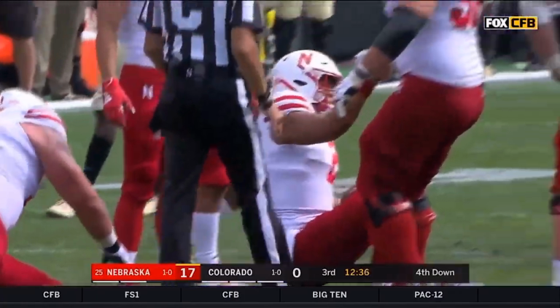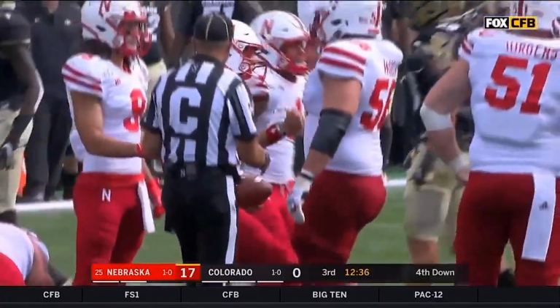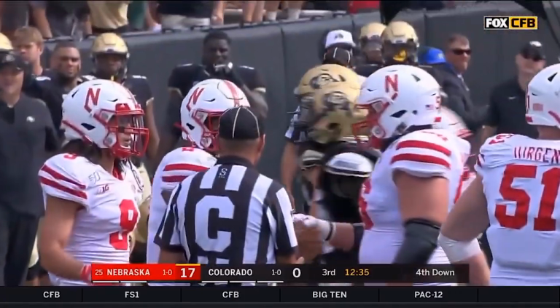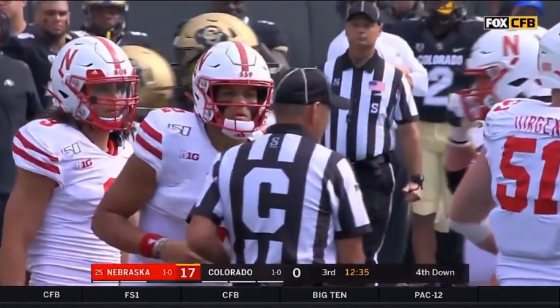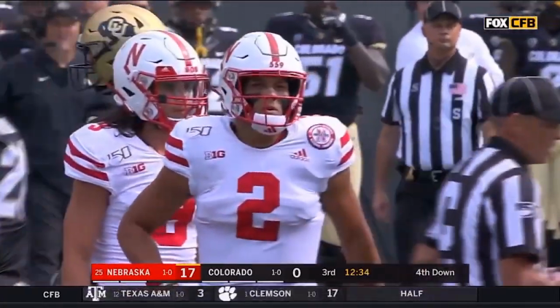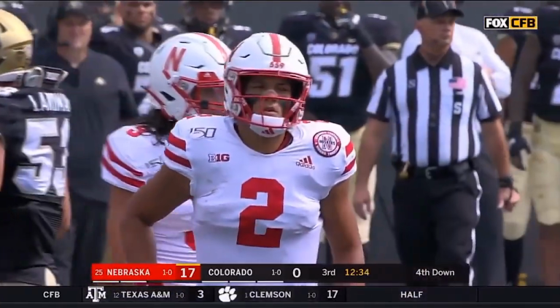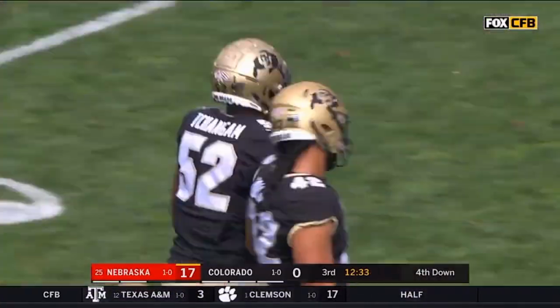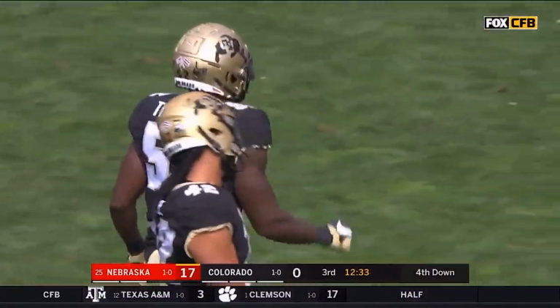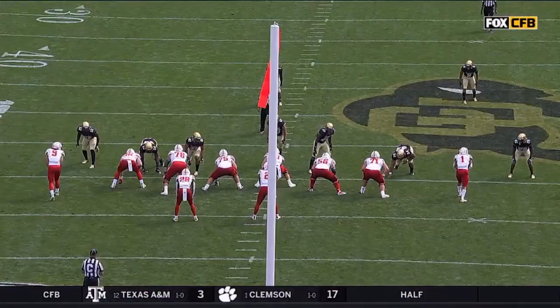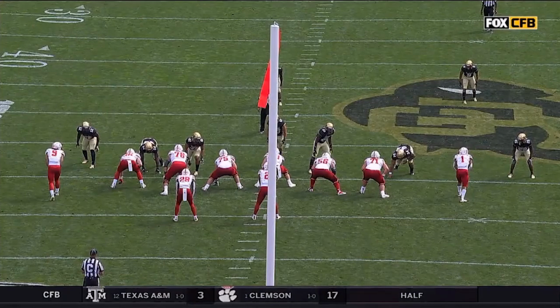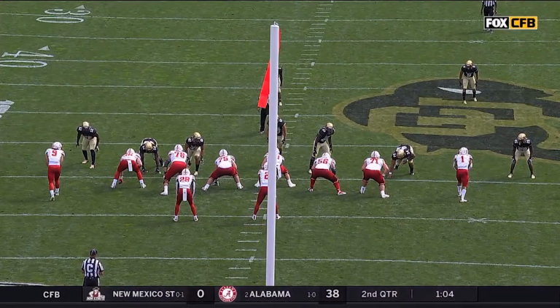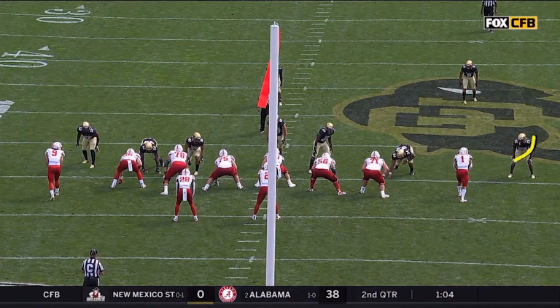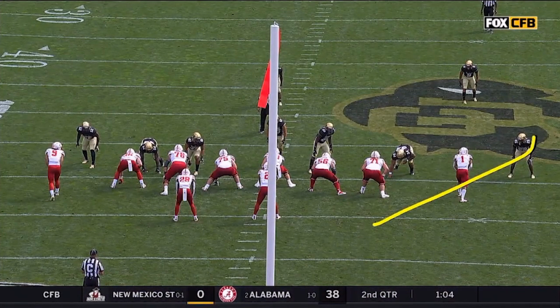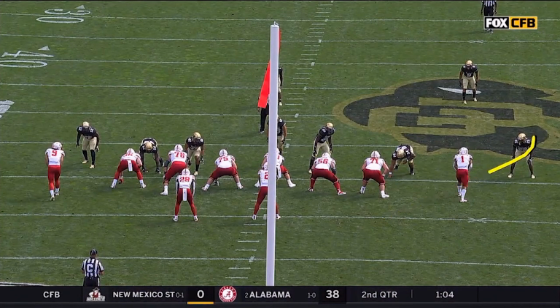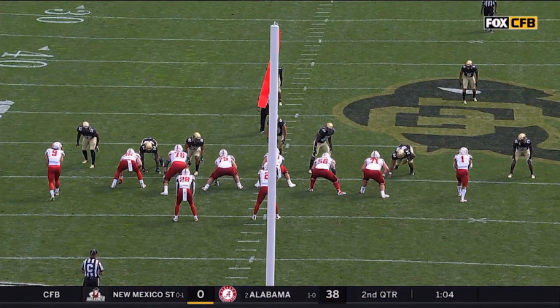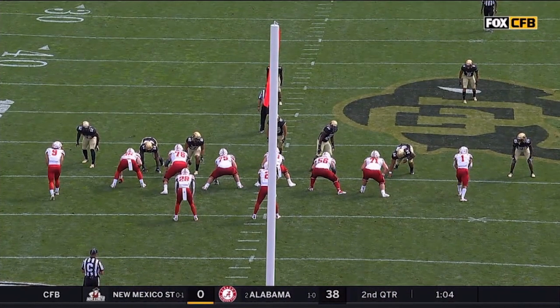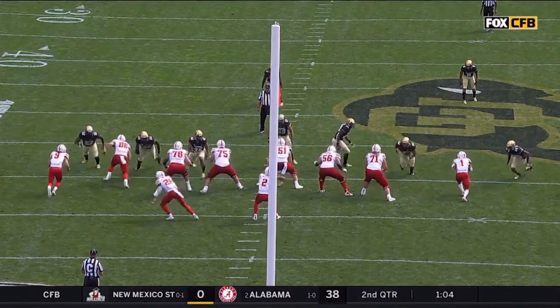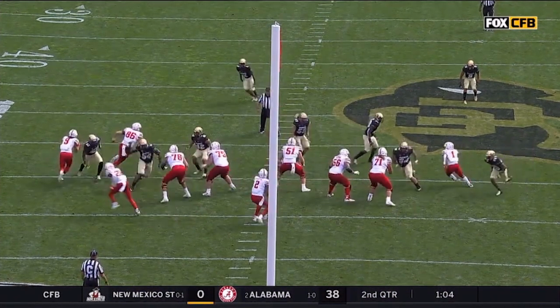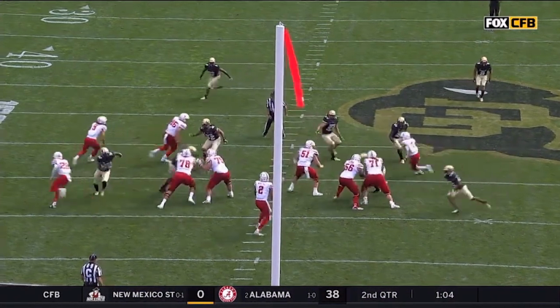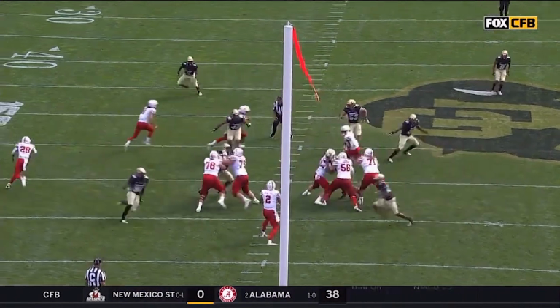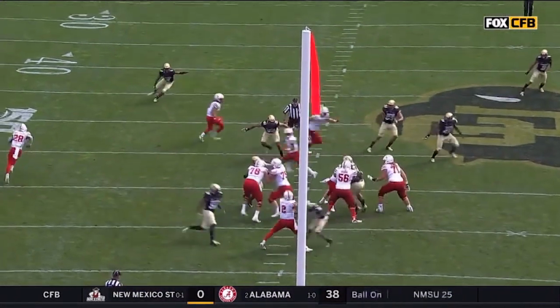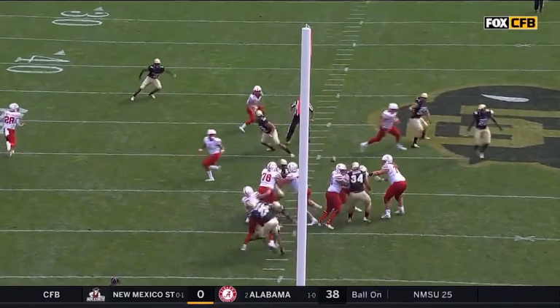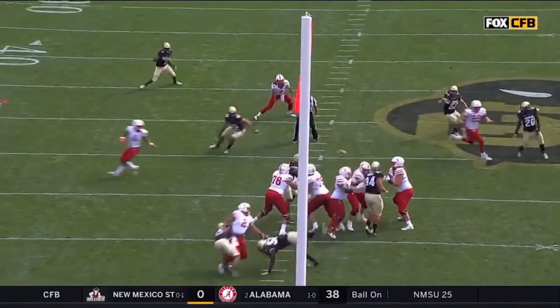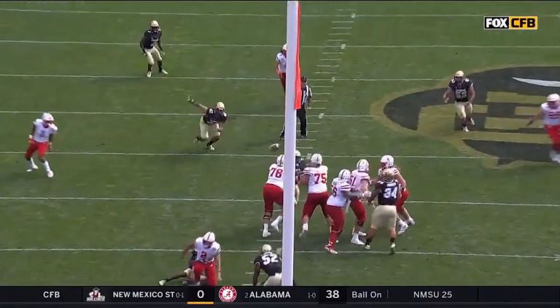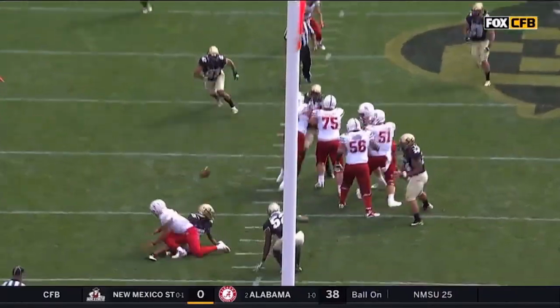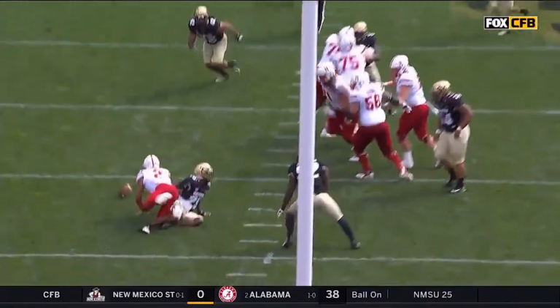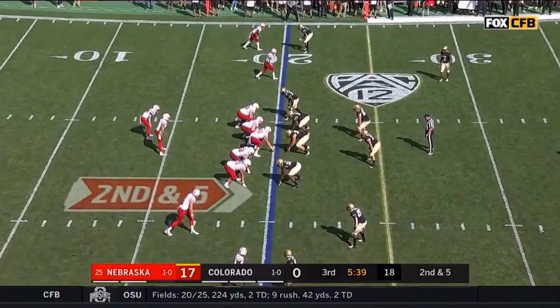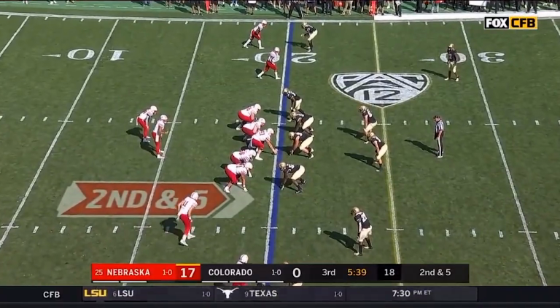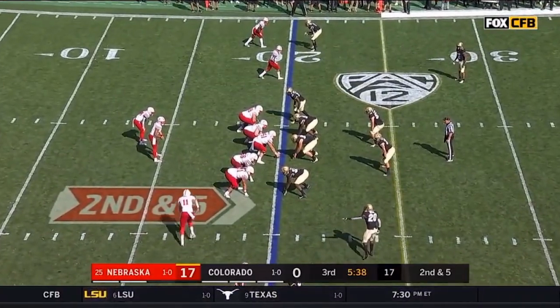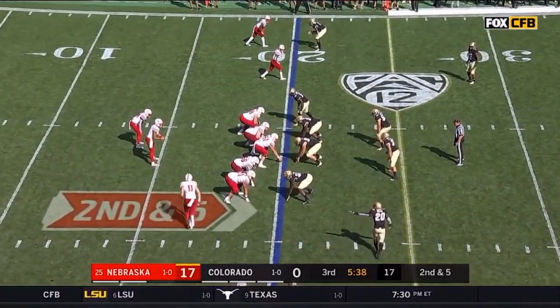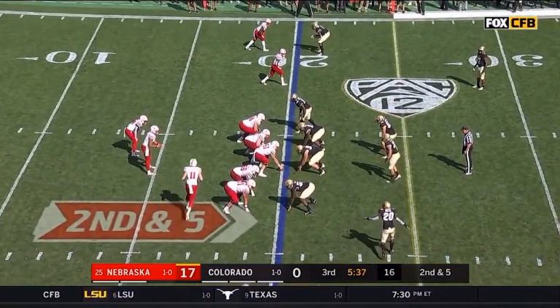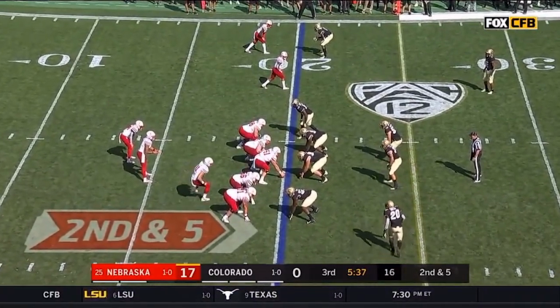Makai Blackman on a corner blitz comes in and makes it a mess. With some secondary pressure, Blackman coming right off the edge — and Adrian just doesn't sense it. He hasn't been hitting that pocket anyway all day.